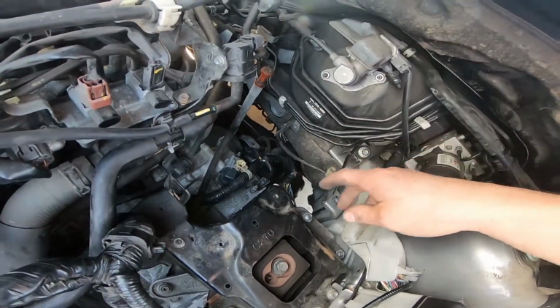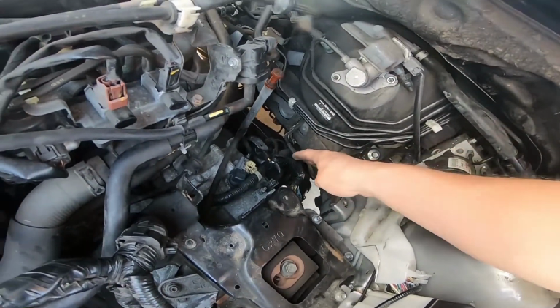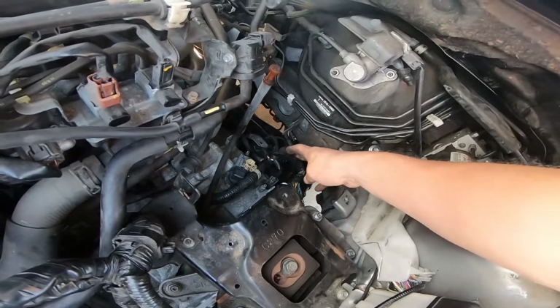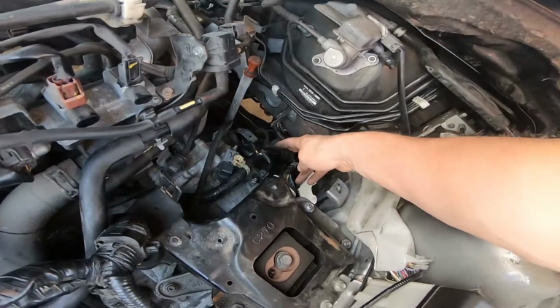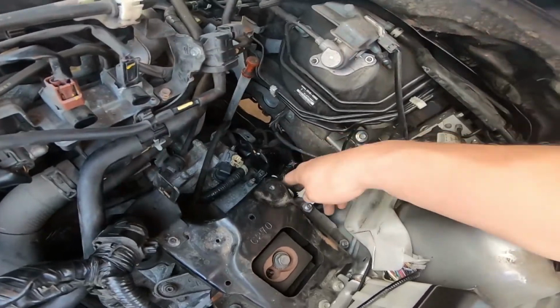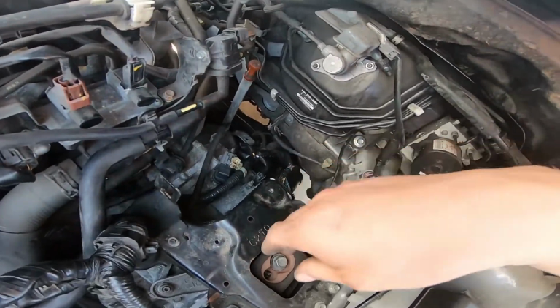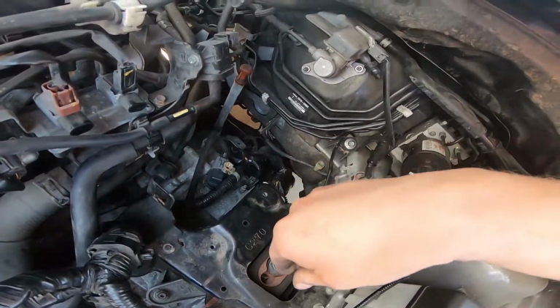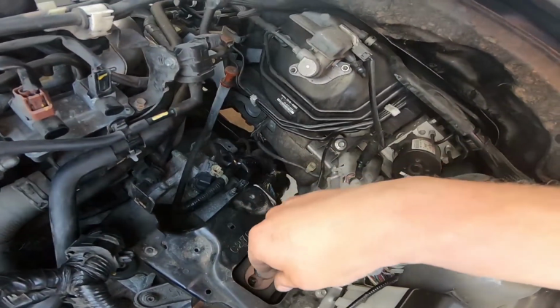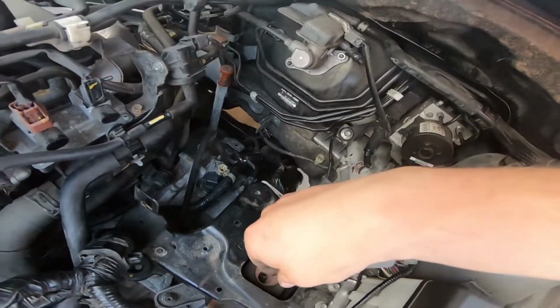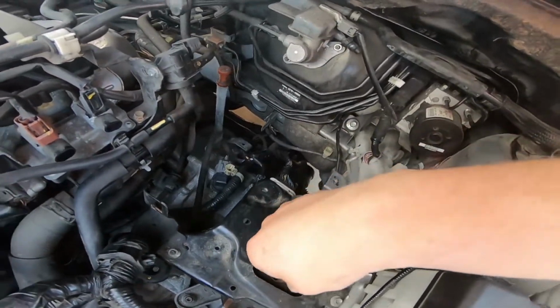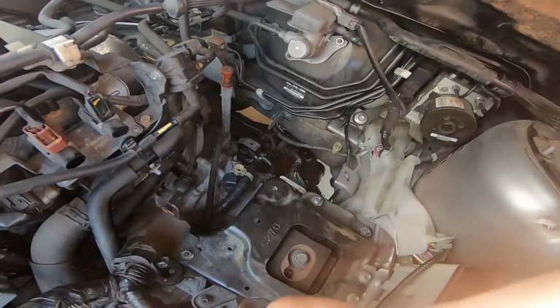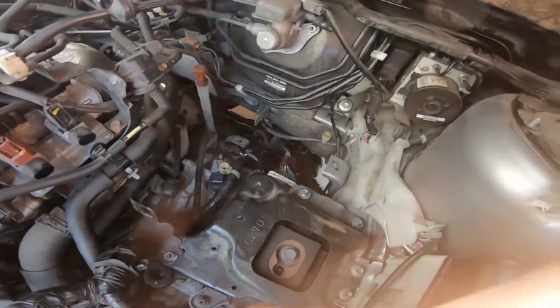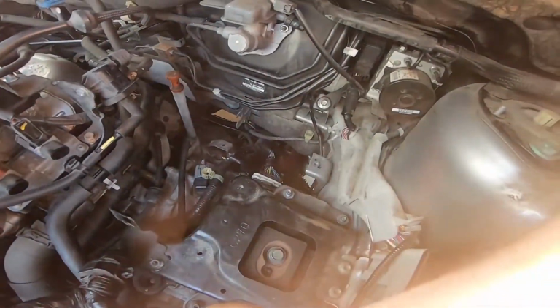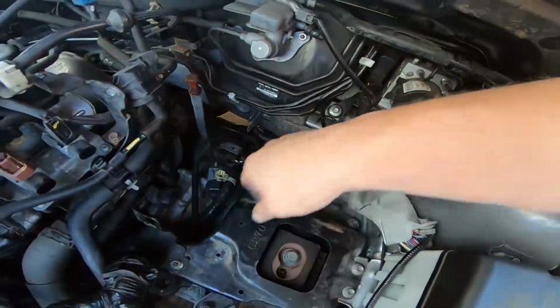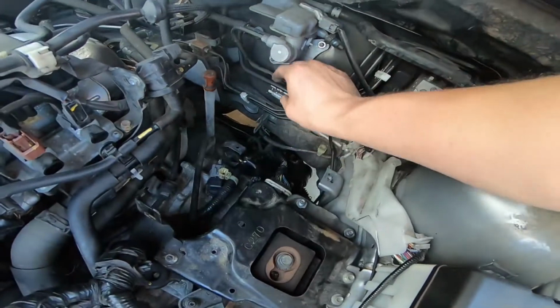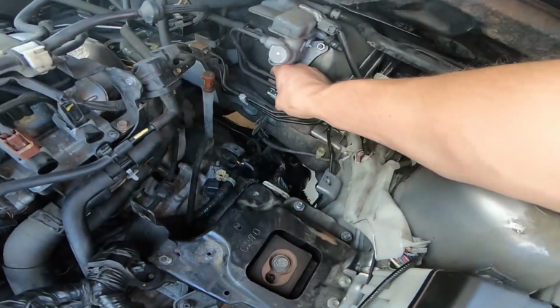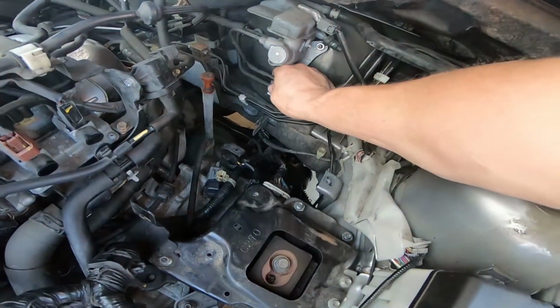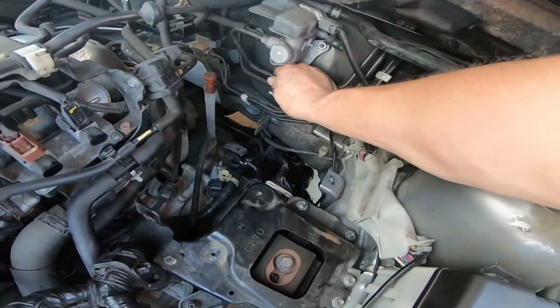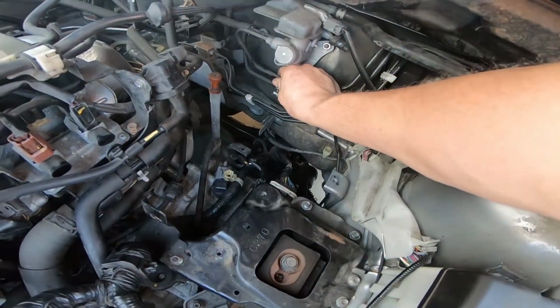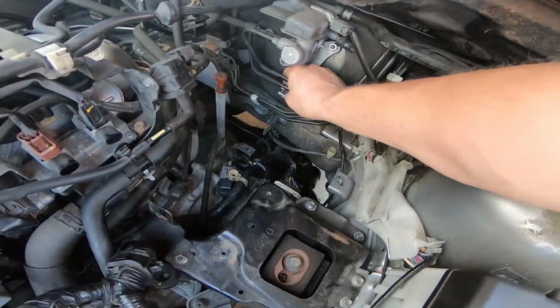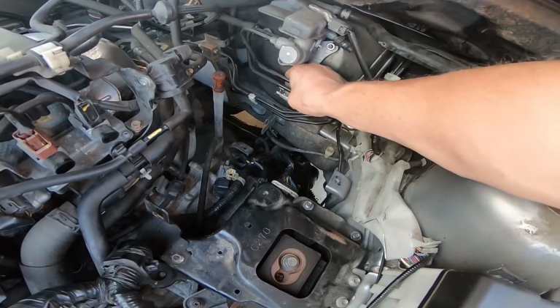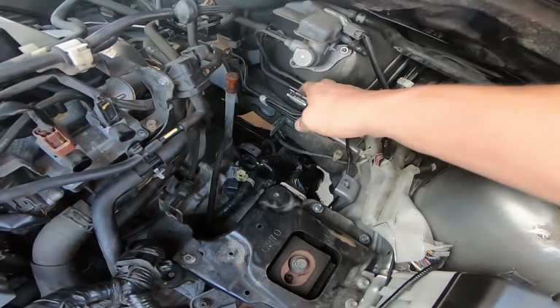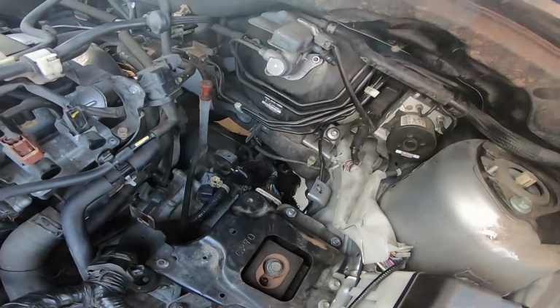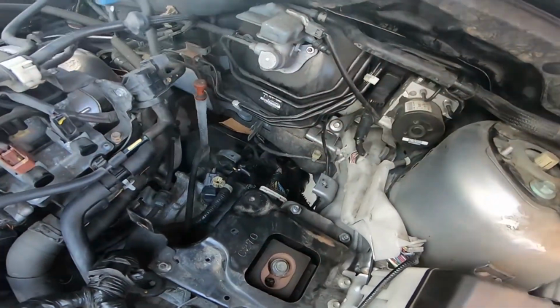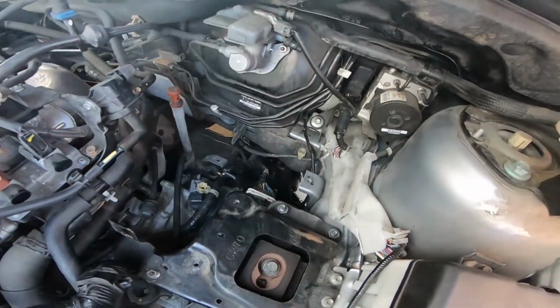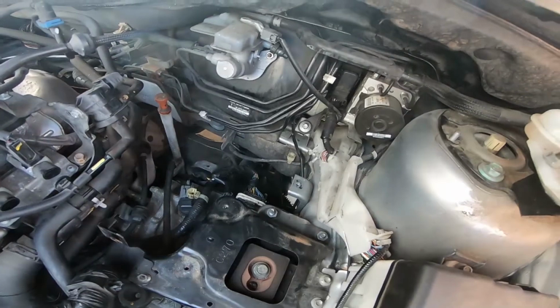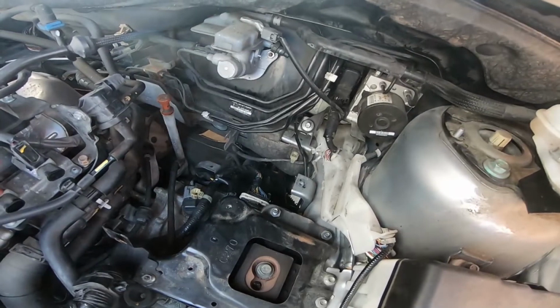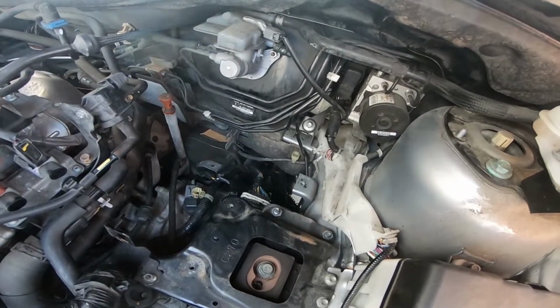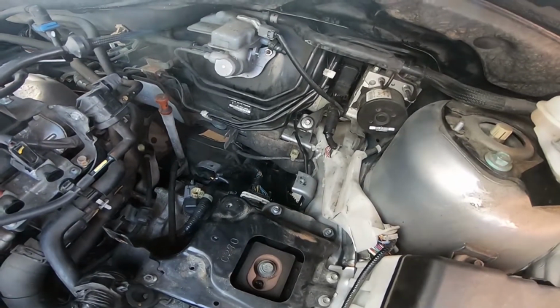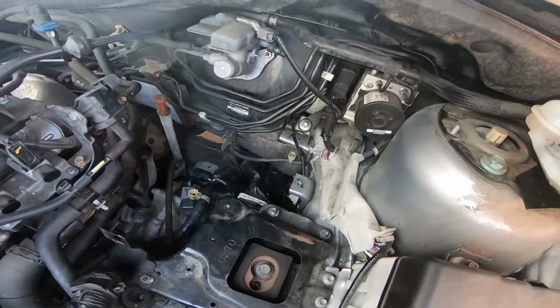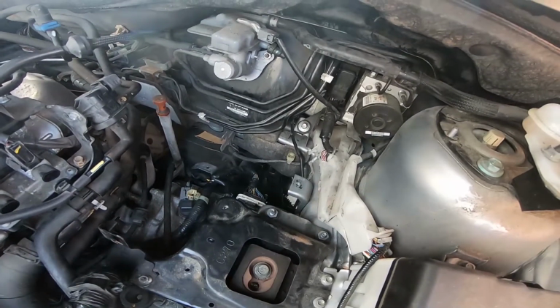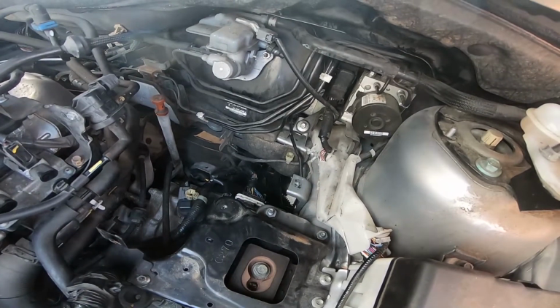As far as the wiring is concerned, it looks like there are going to be no issues whatsoever with moving it up and attaching it to these lines. I recommend using zip ties. I'll show you the completed job when it's done.